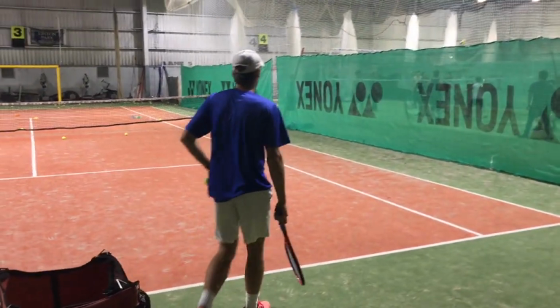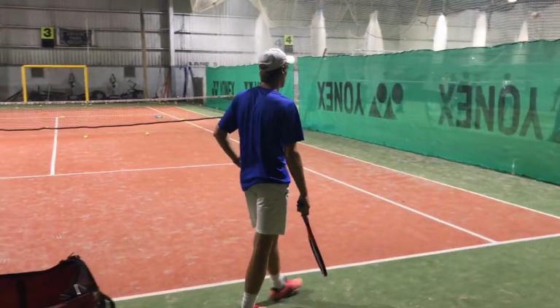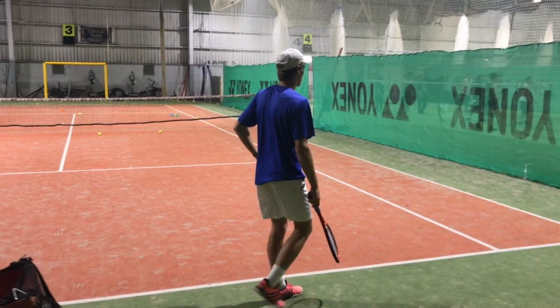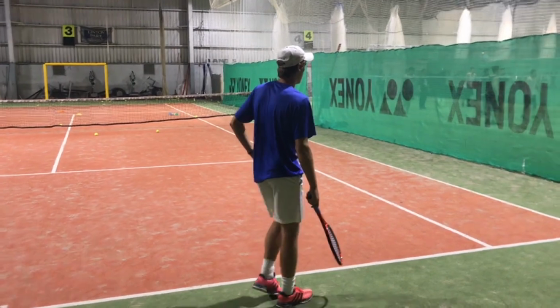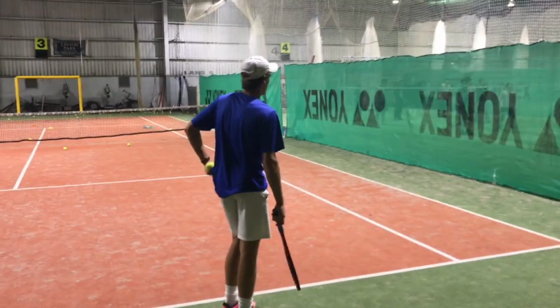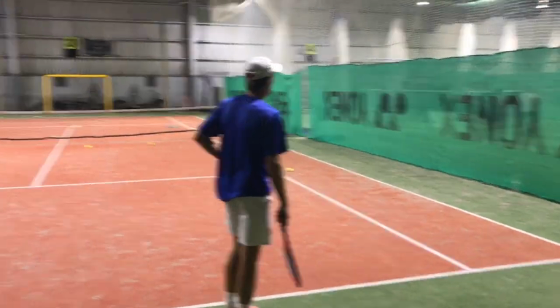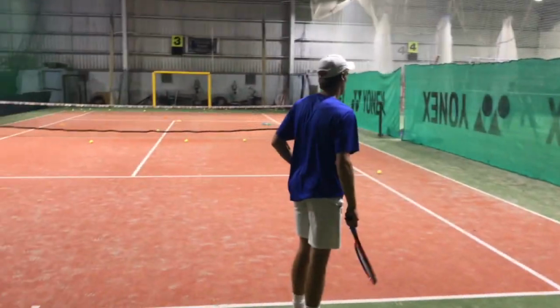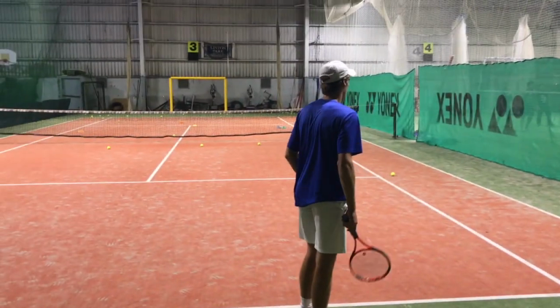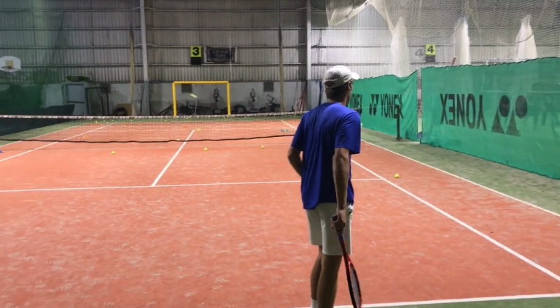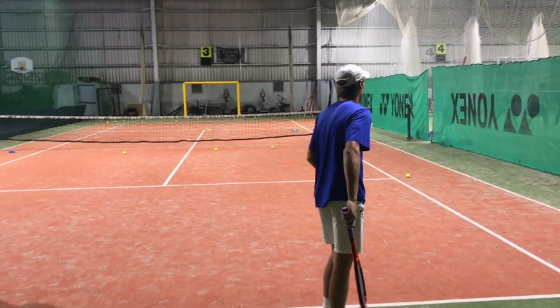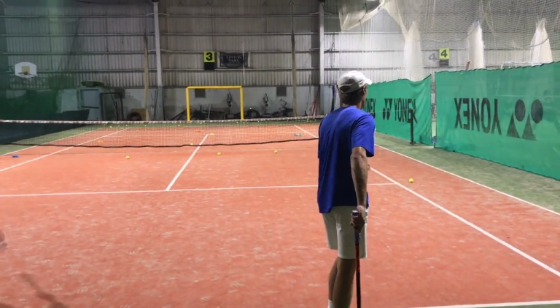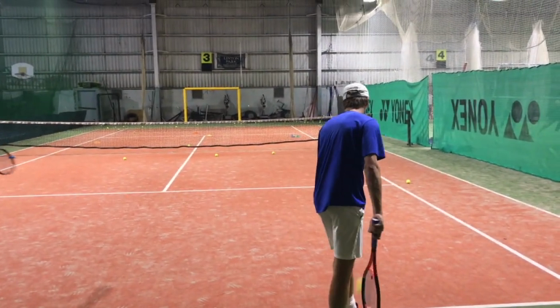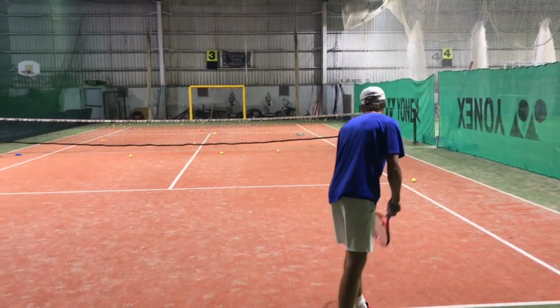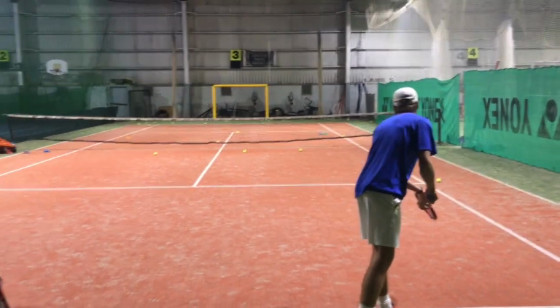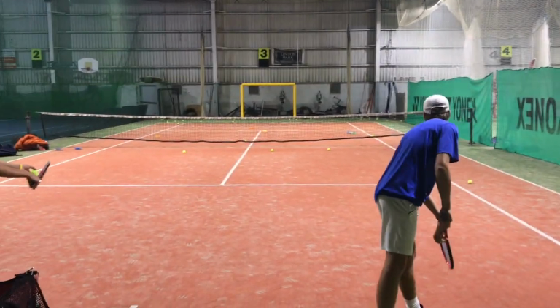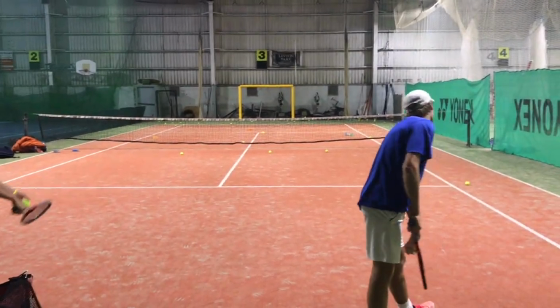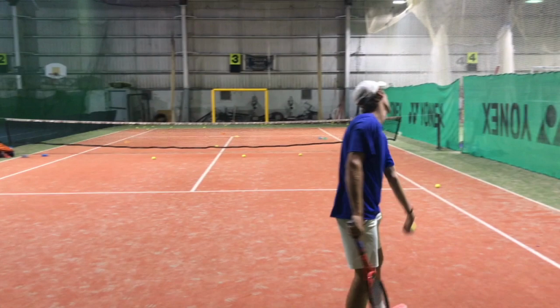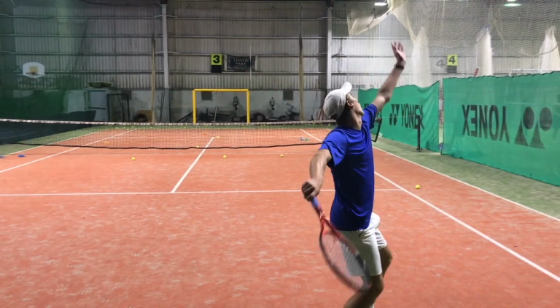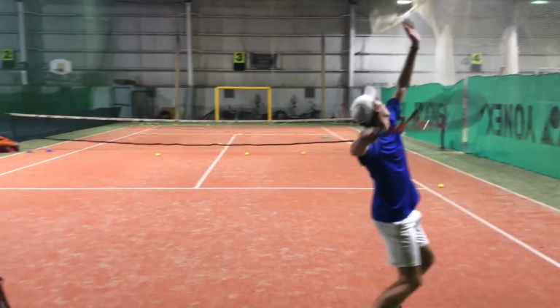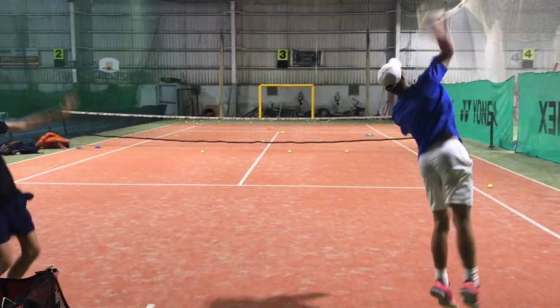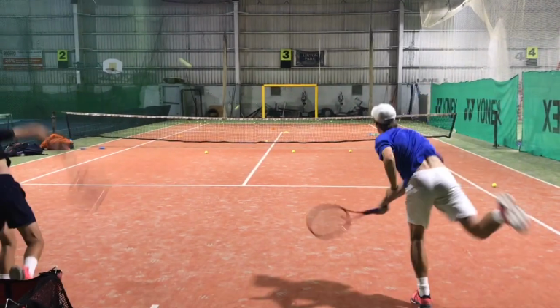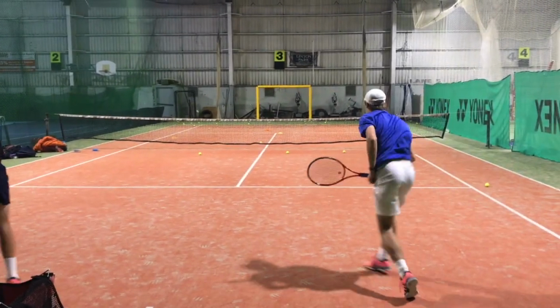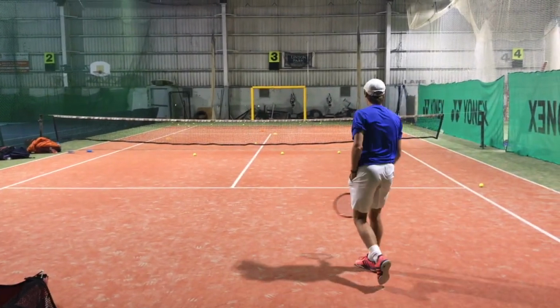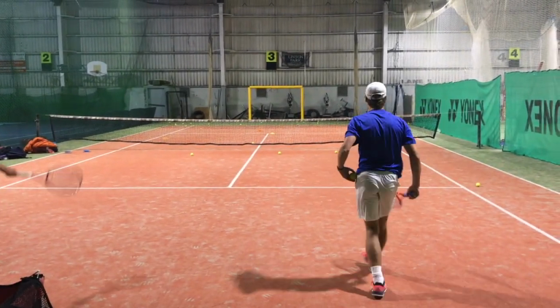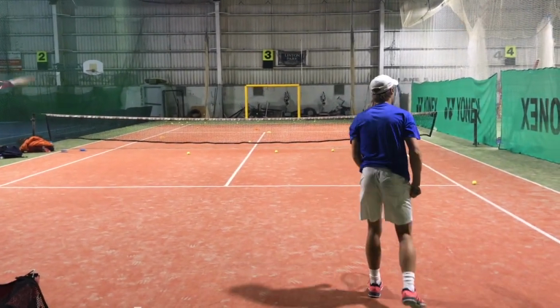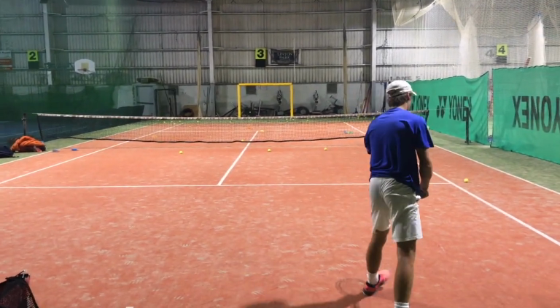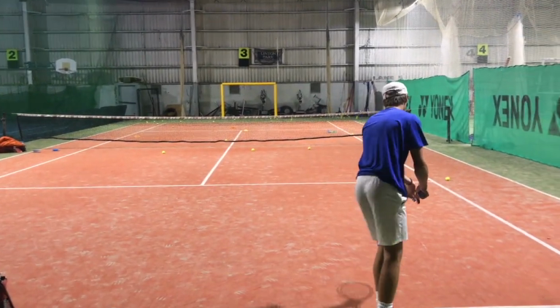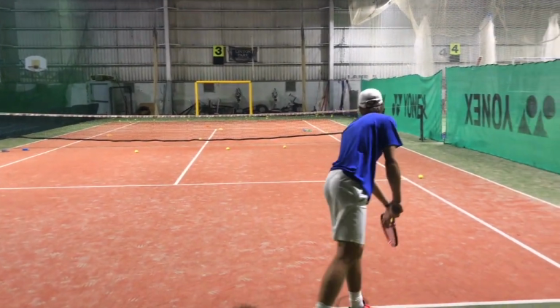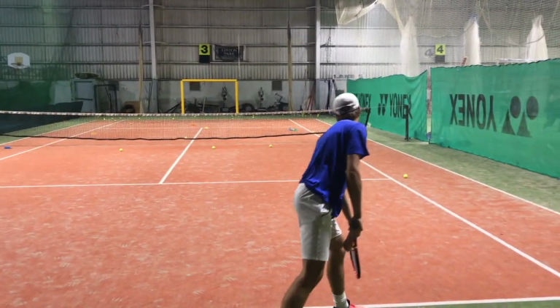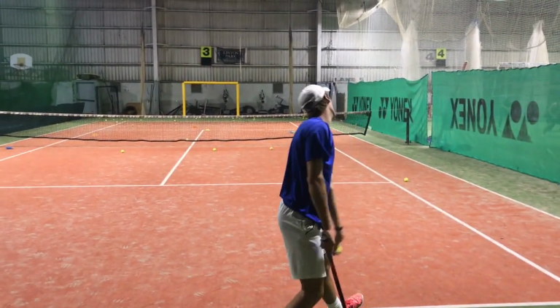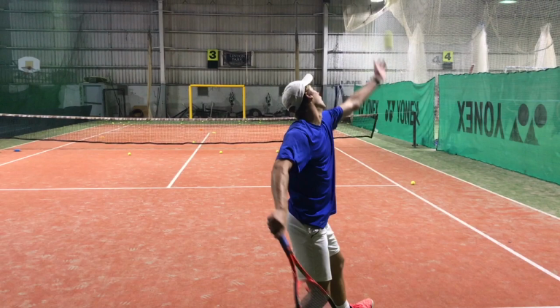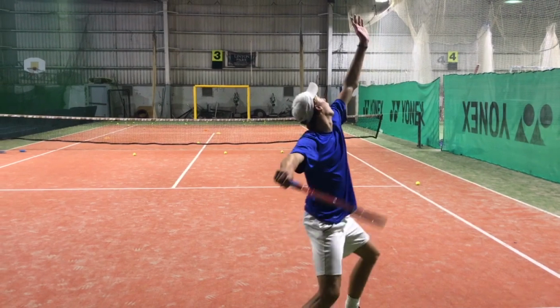On synthetic, it's sort of not an official surface, so you can get away with anything. If you have a good slice — our cone is there — if you get away with a nice slider, it will just skid away from the opponent, and it's just over.